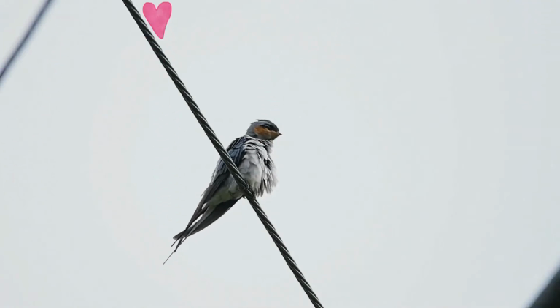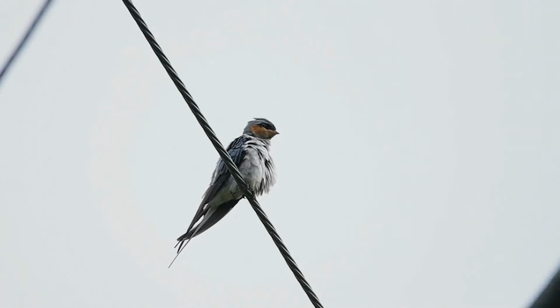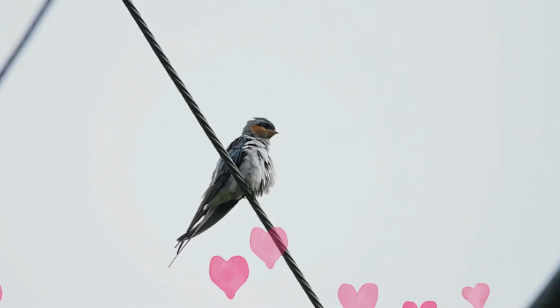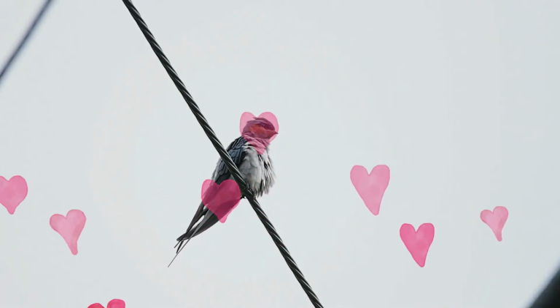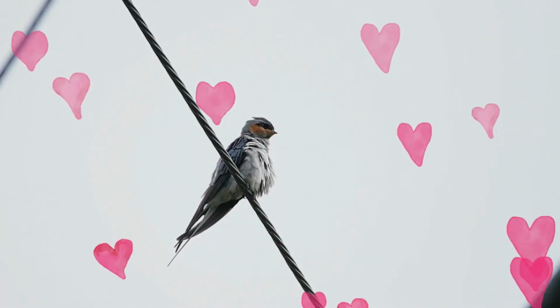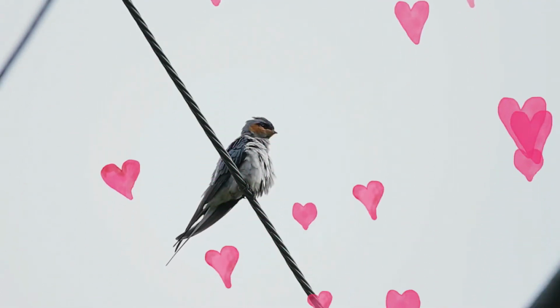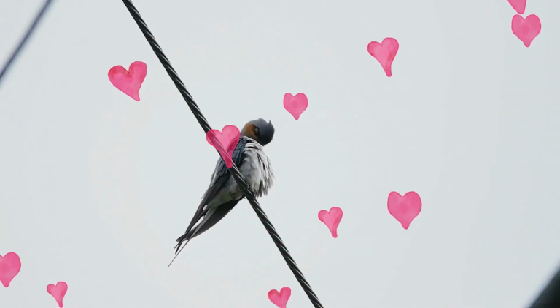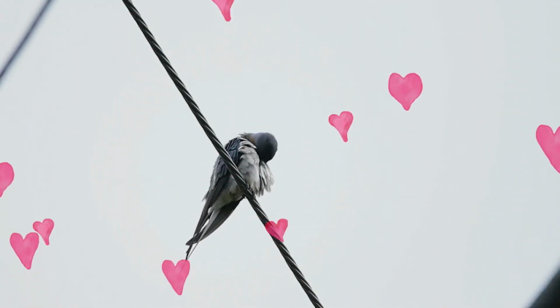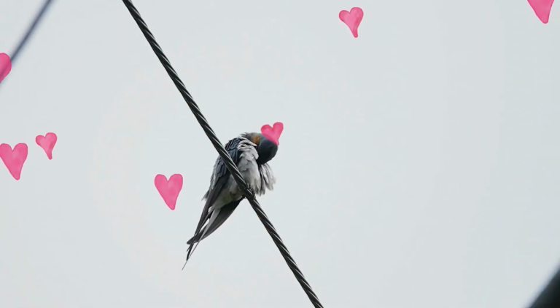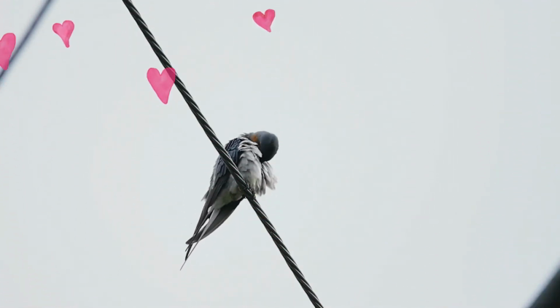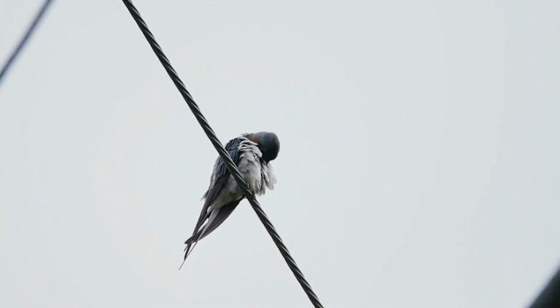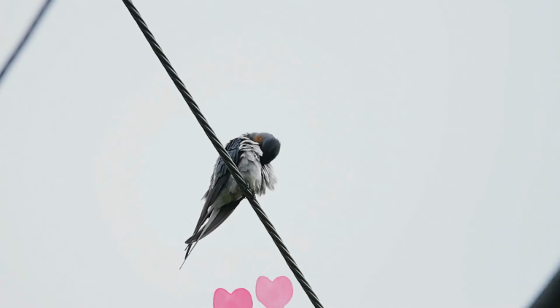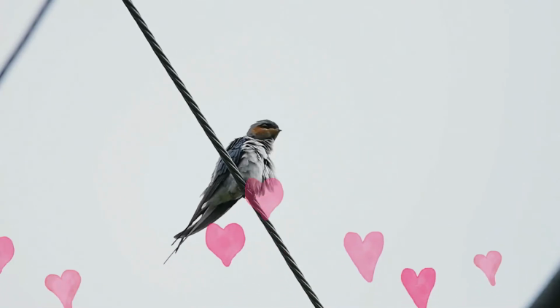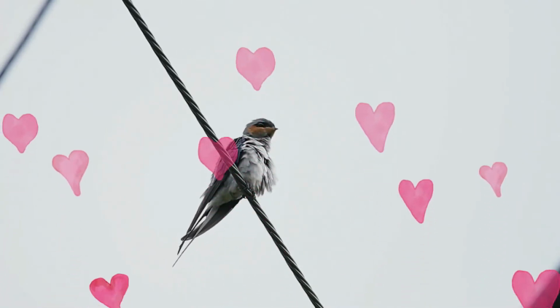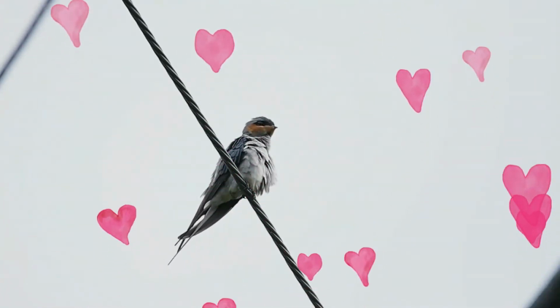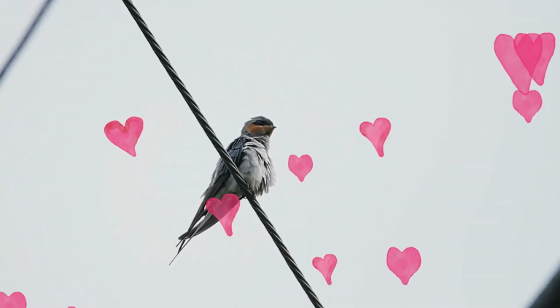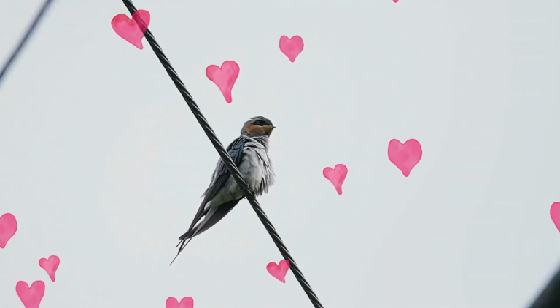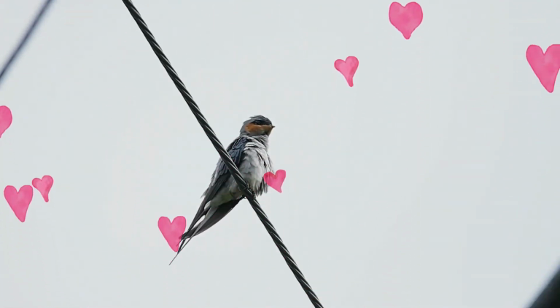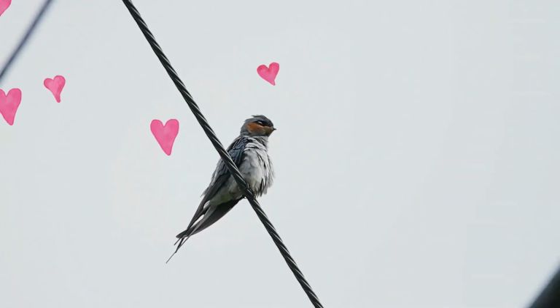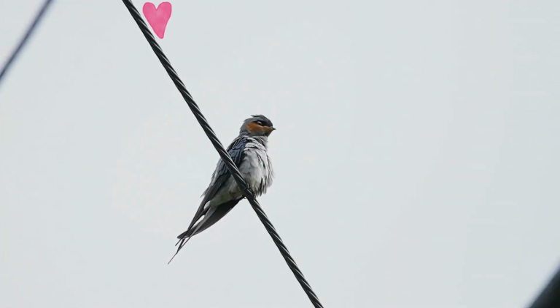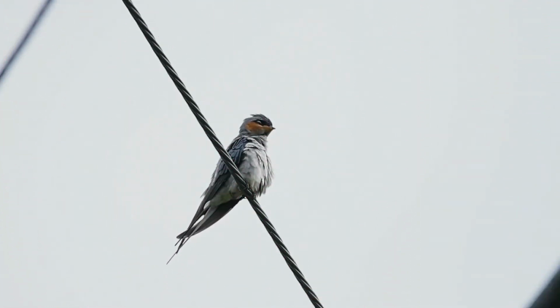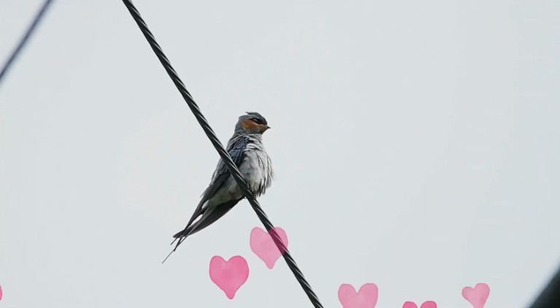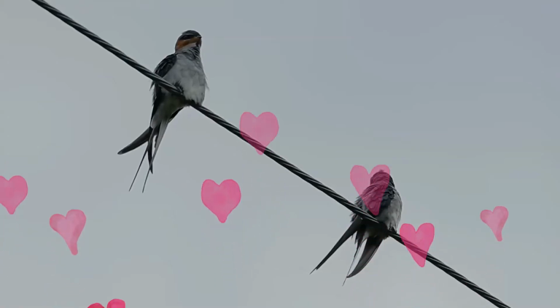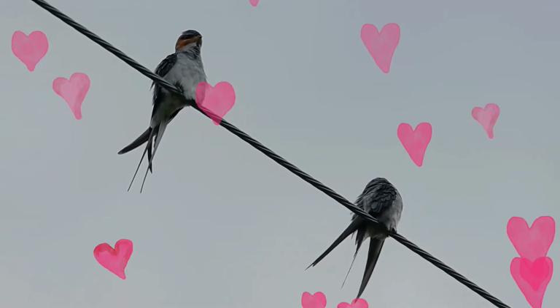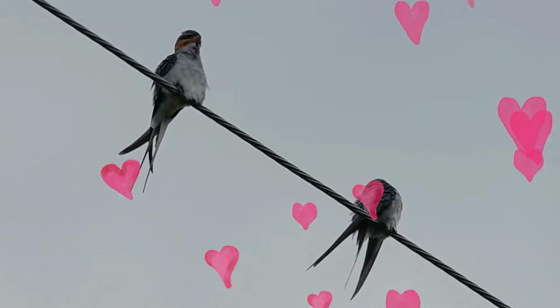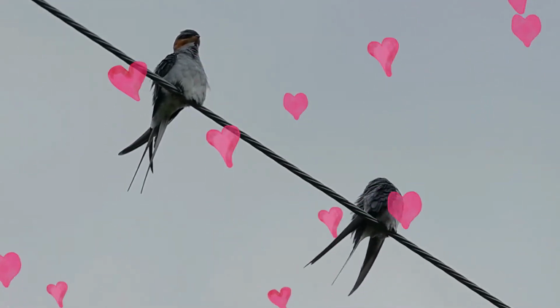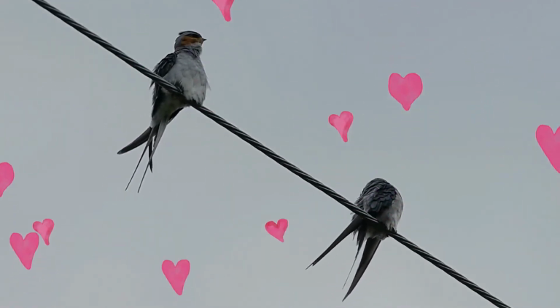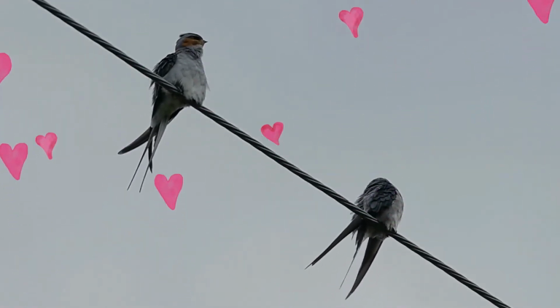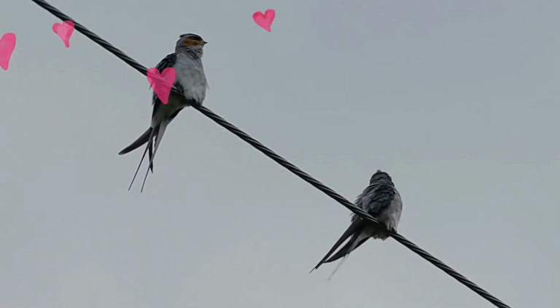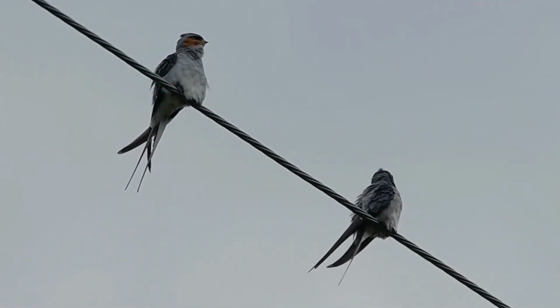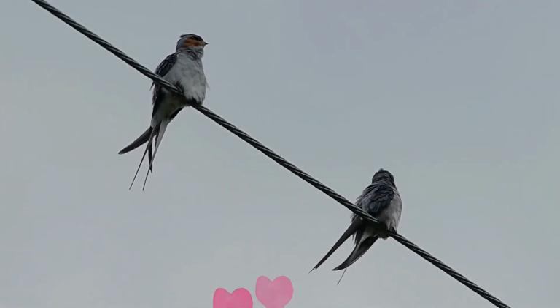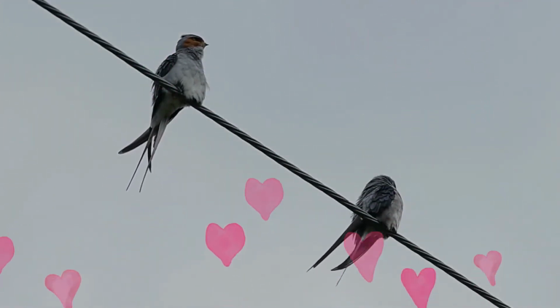The Crested Treeswift is a large slender bird. This species is dove gray above and white below. The long swept-back wings are a darker gray above. This Treeswift has a crest and a long, deeply forked tail.